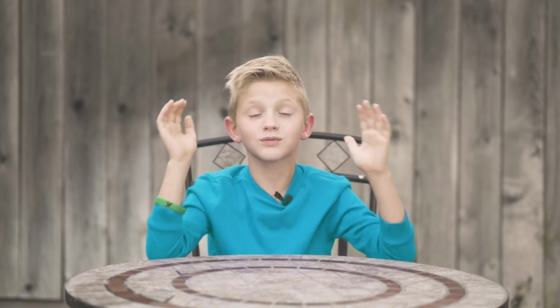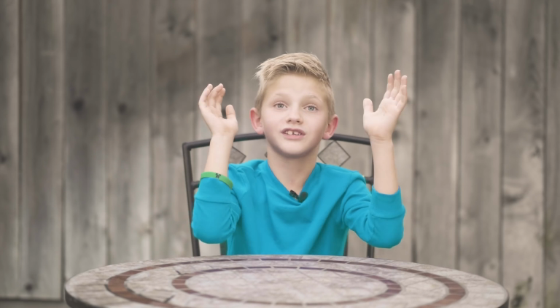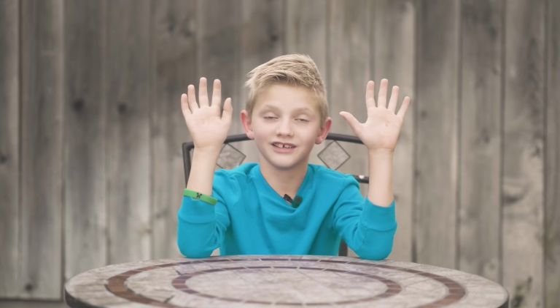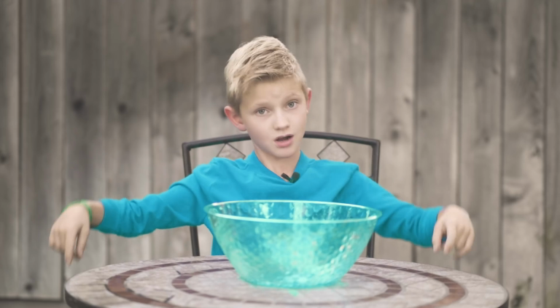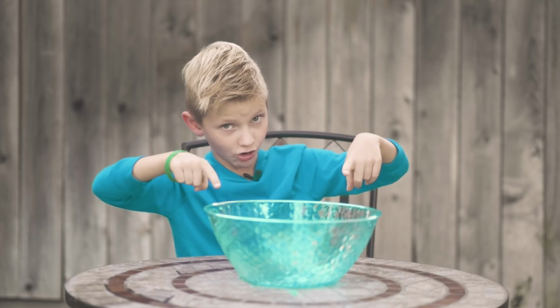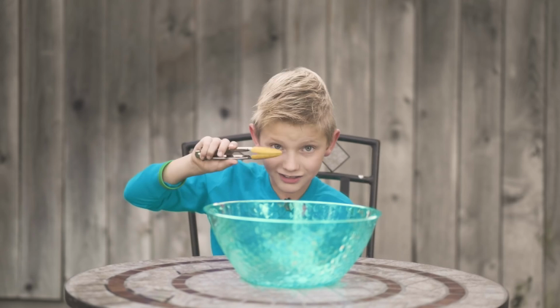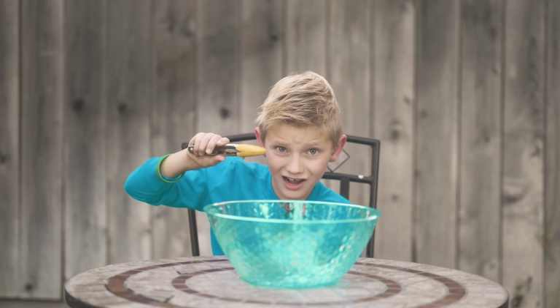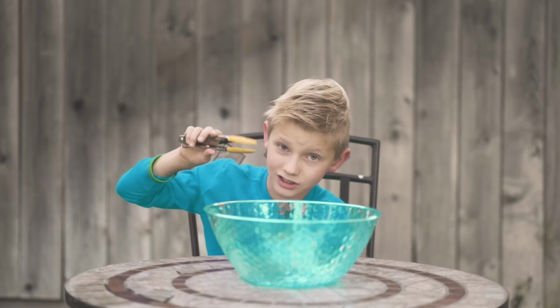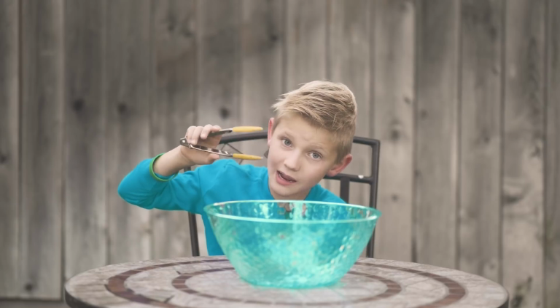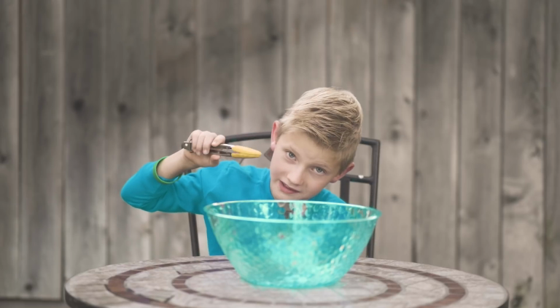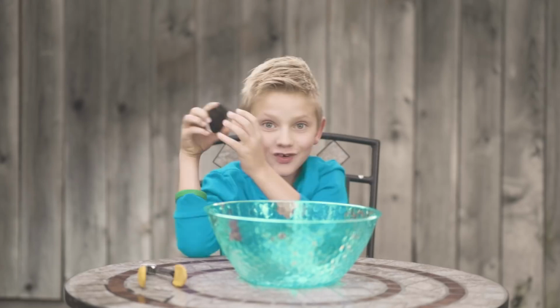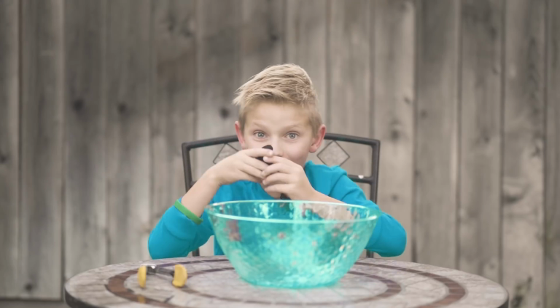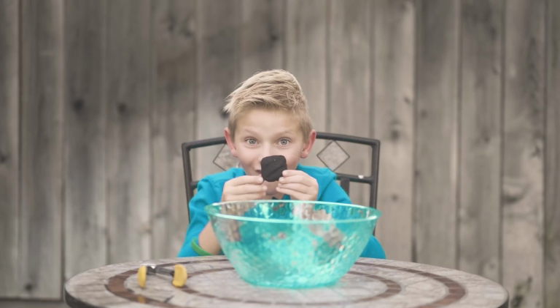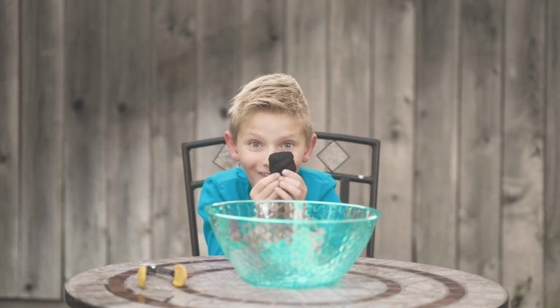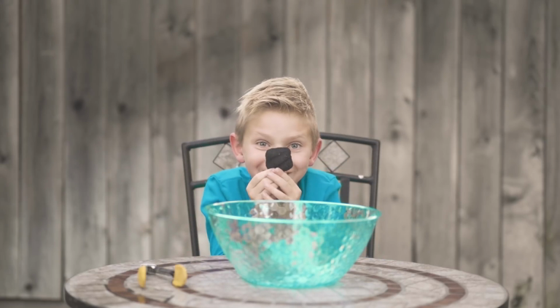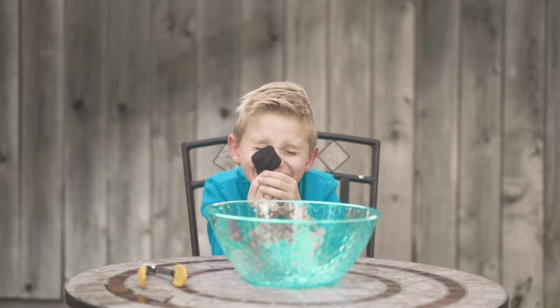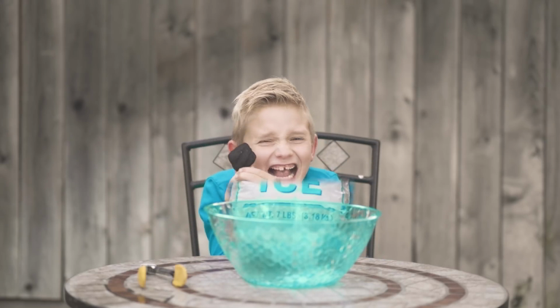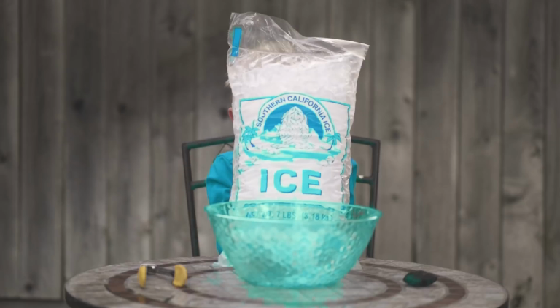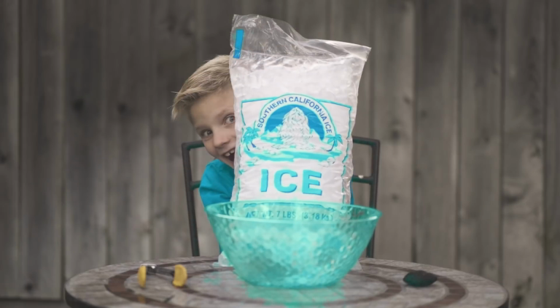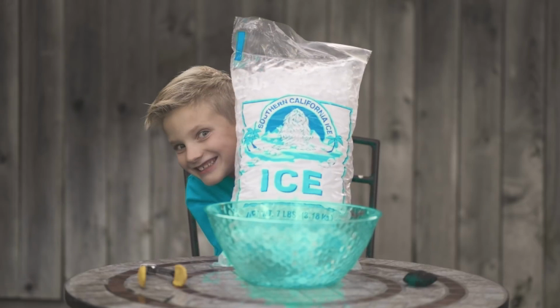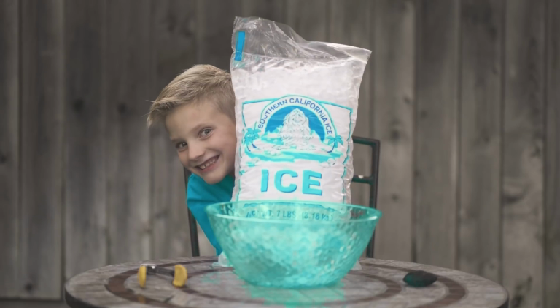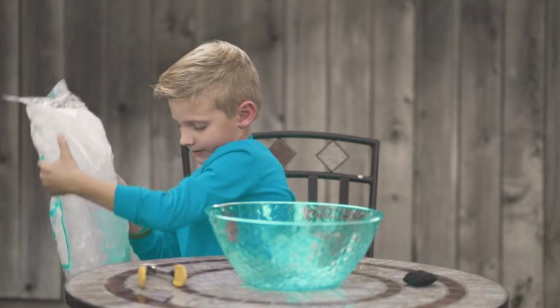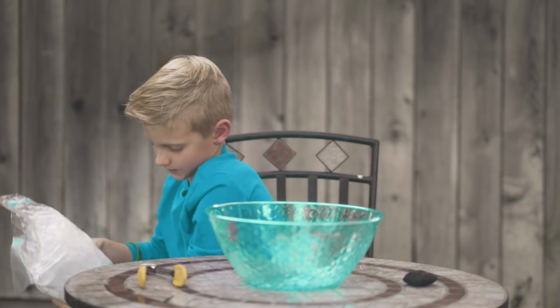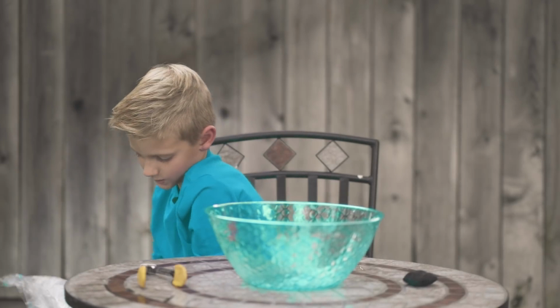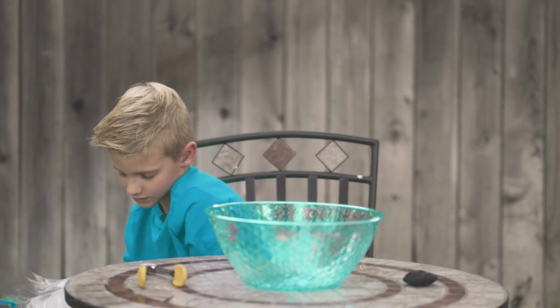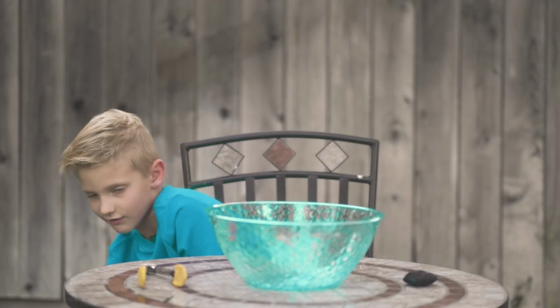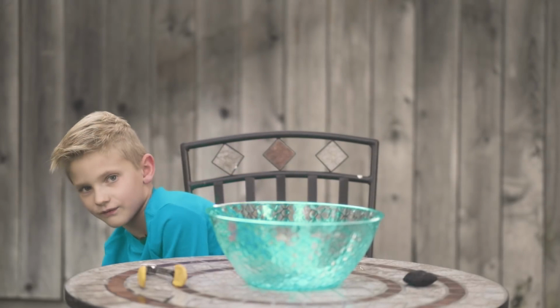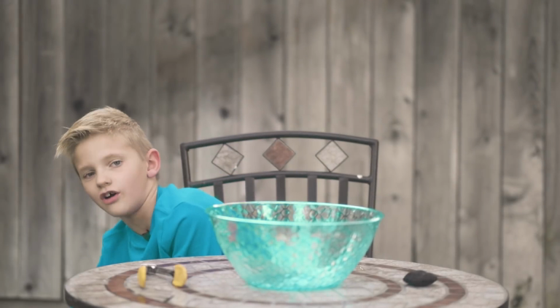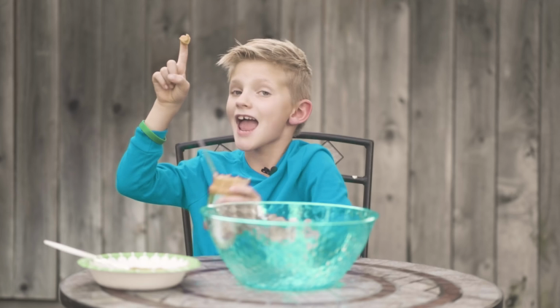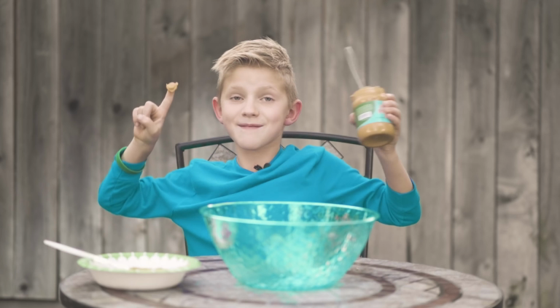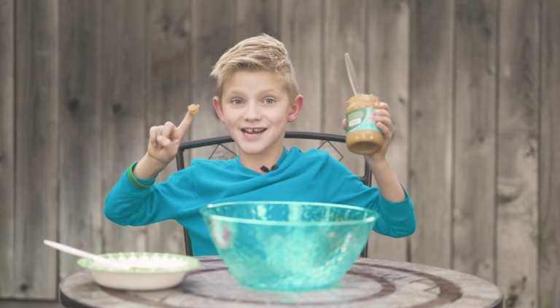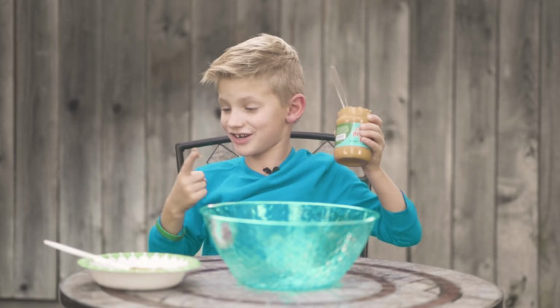Here's what you'll need: a bowl, a tong, a little grabby fin, coal, ice, and peanut butter.